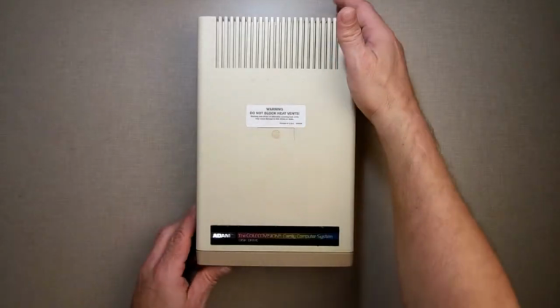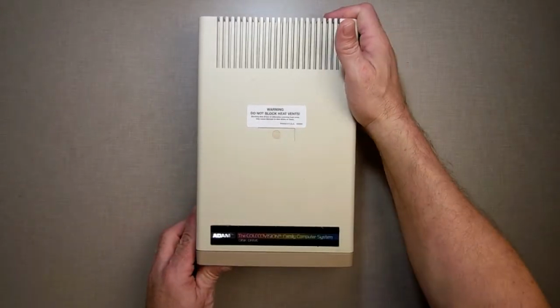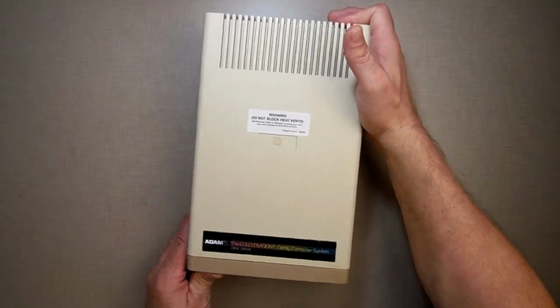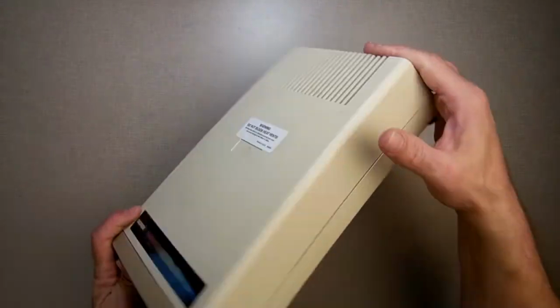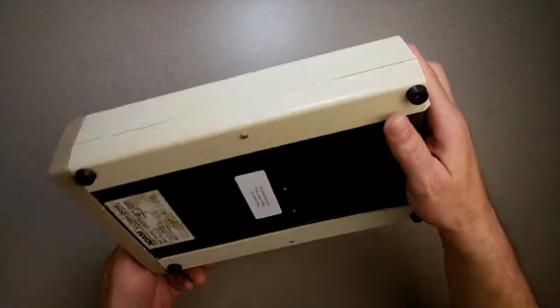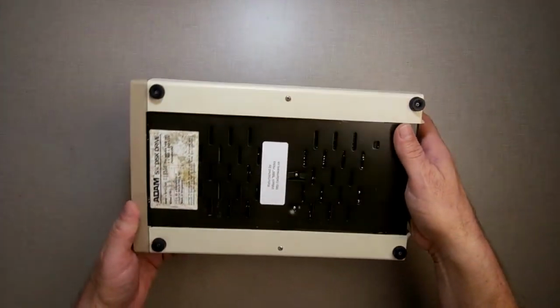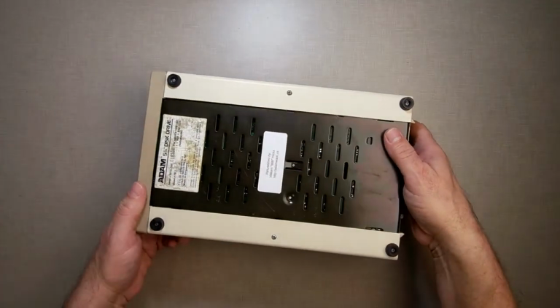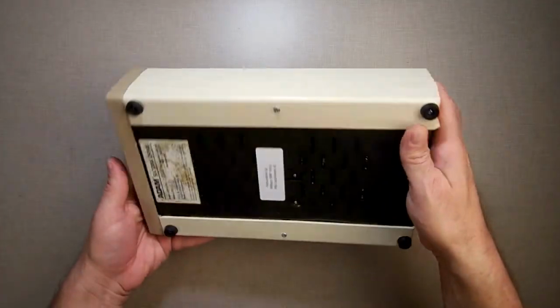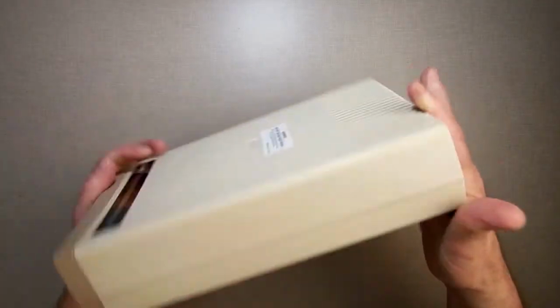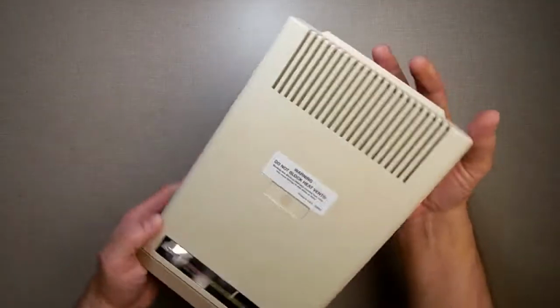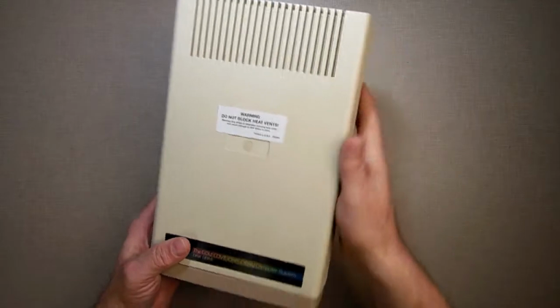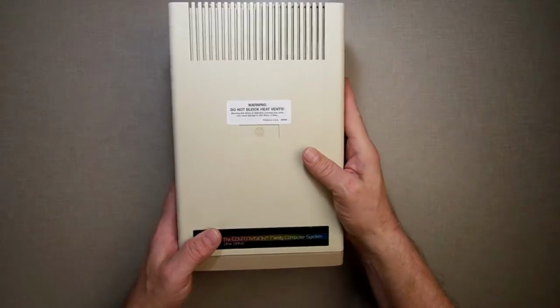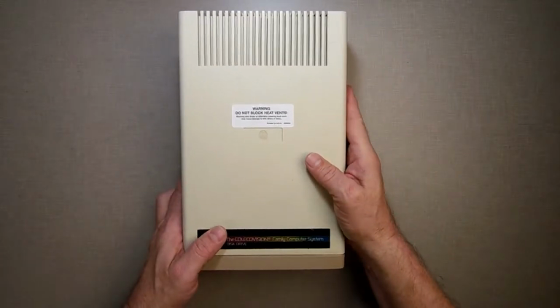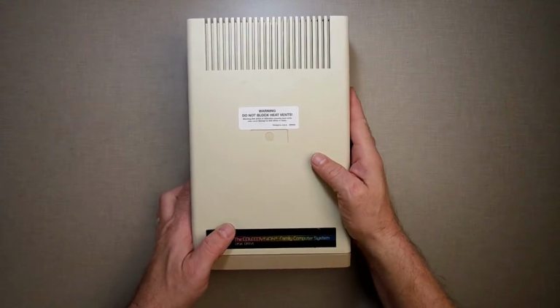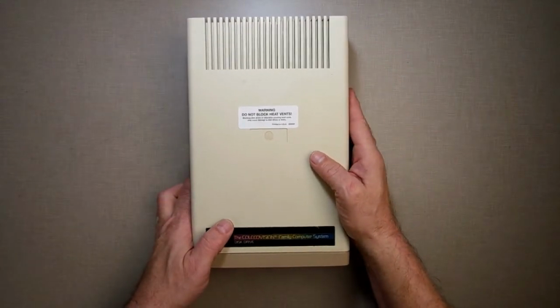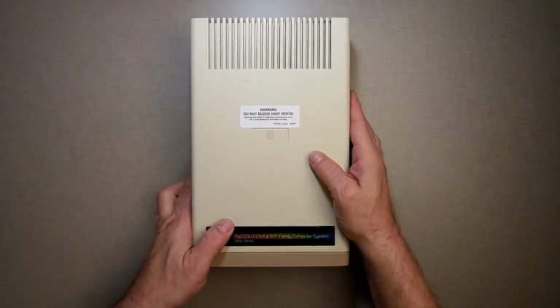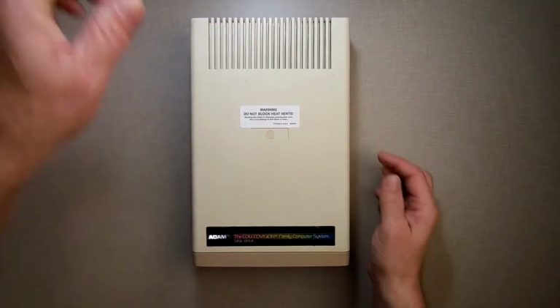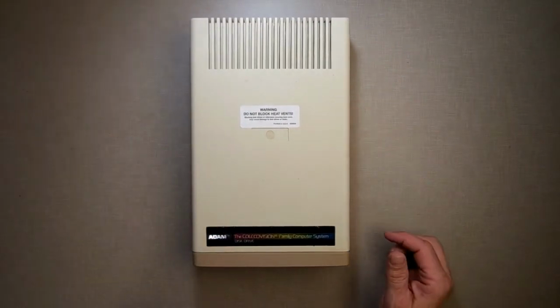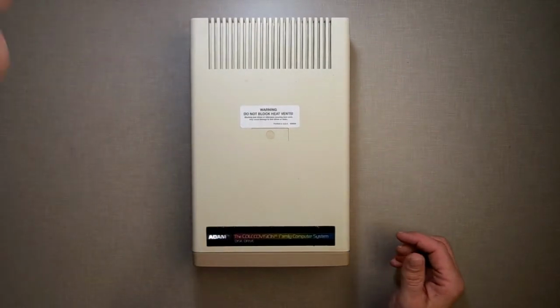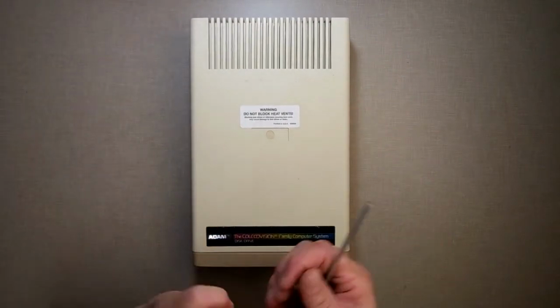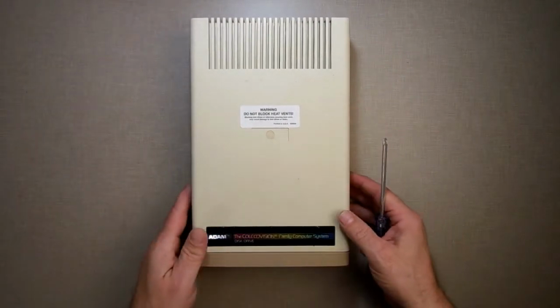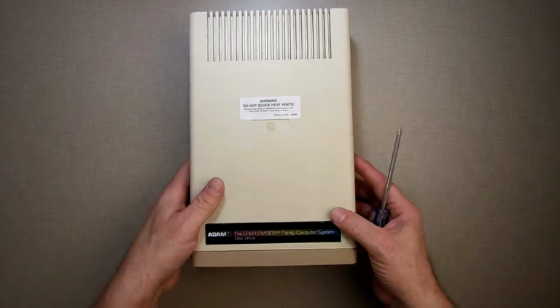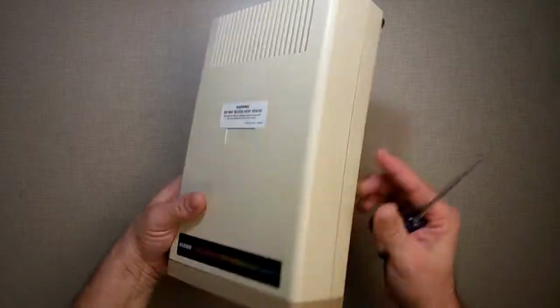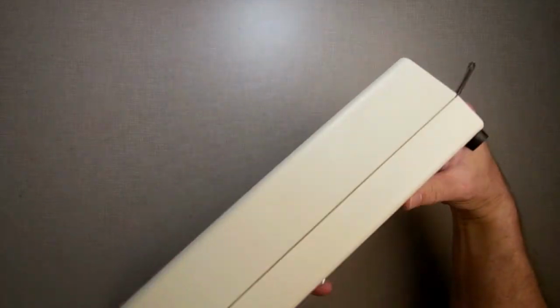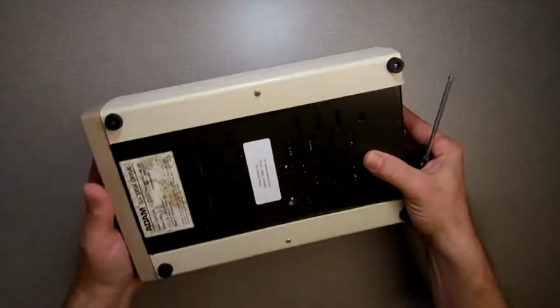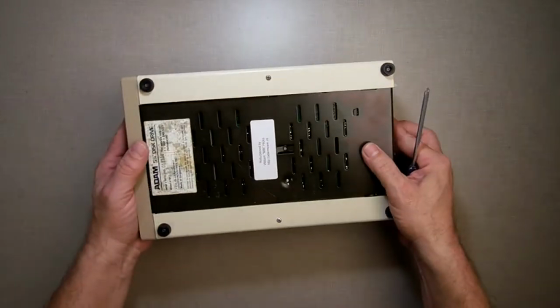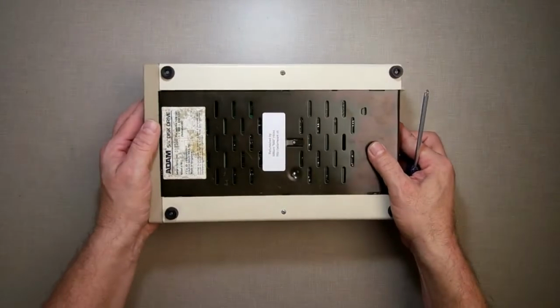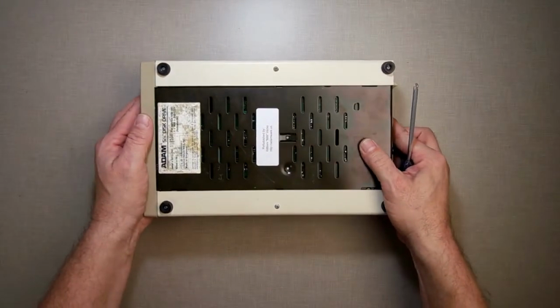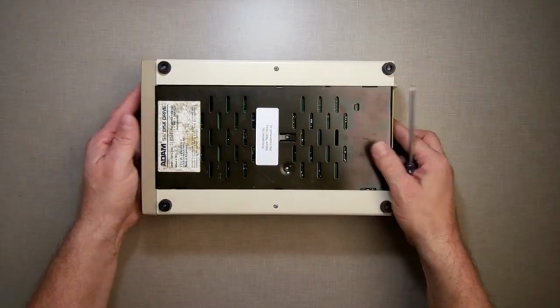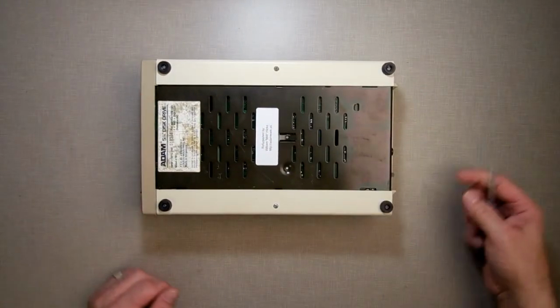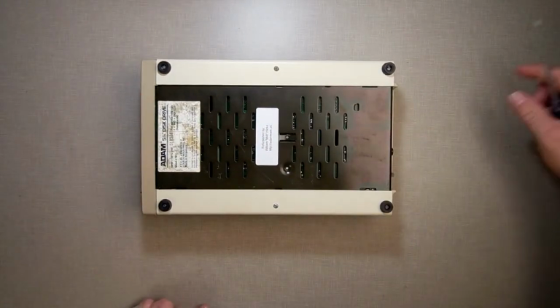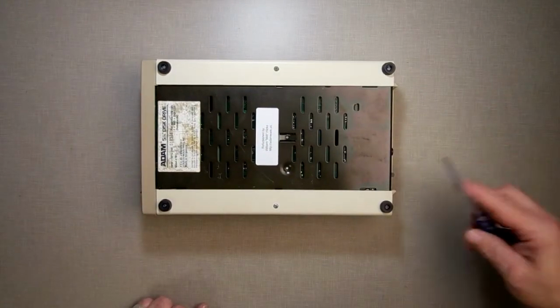Today I'm going to work on the disc drive. I want to do some maintenance on it. I've mentioned in a few of the videos I've been doing that it sounds like it needs to be maintained. So I'm going to take it apart, clean it up inside, and put some lube on the rails just to make sure everything's working good.